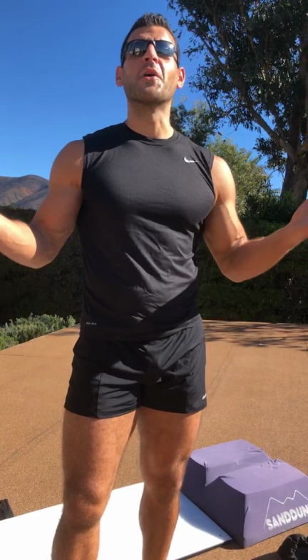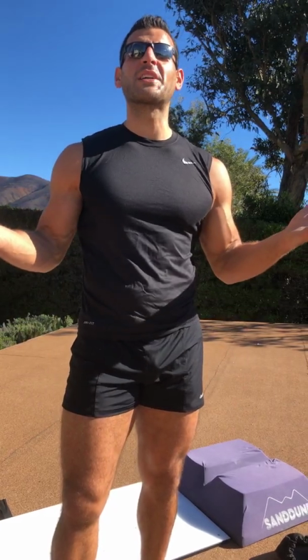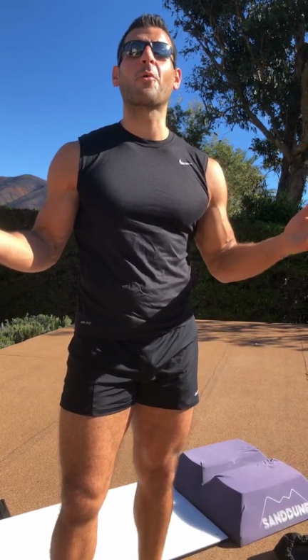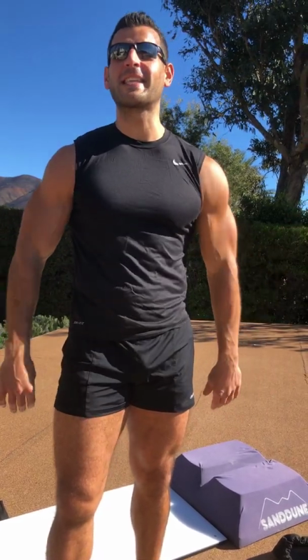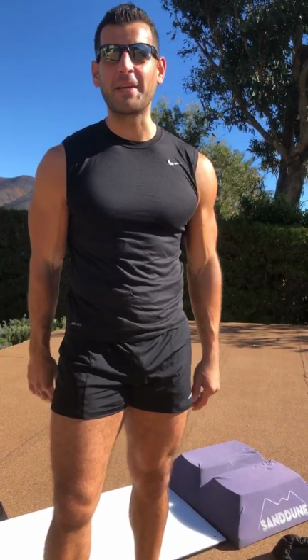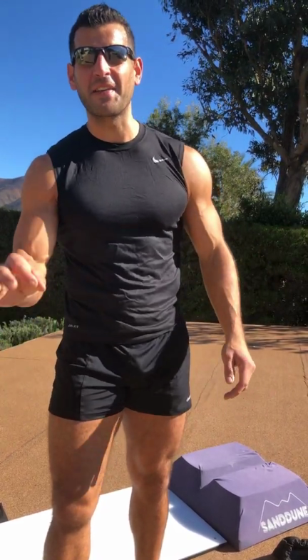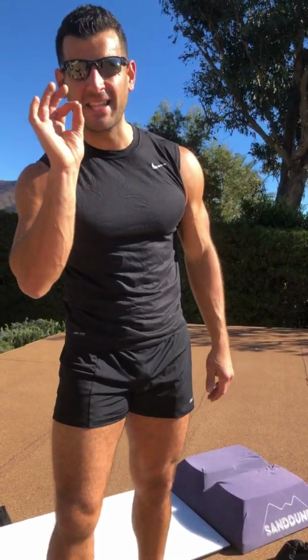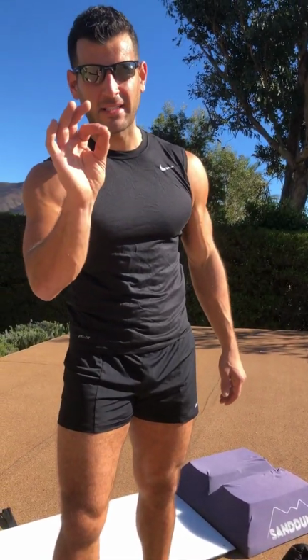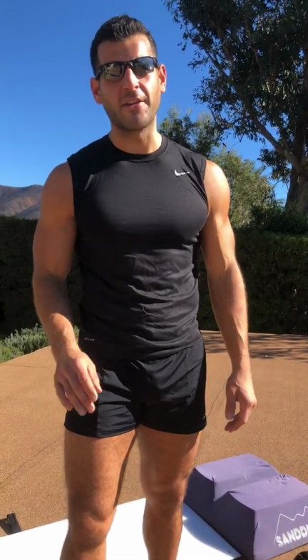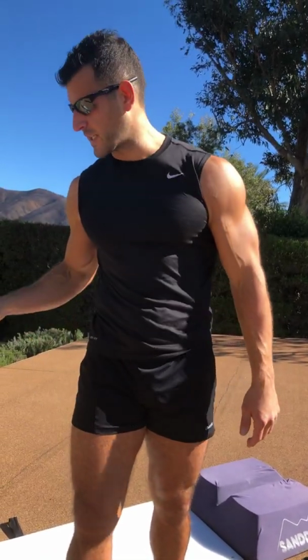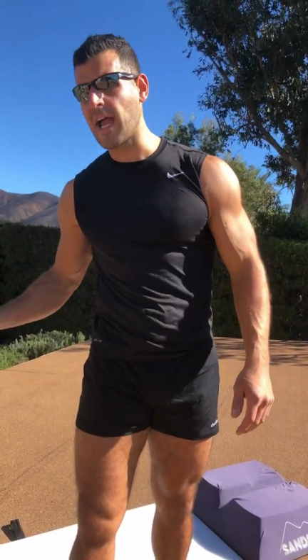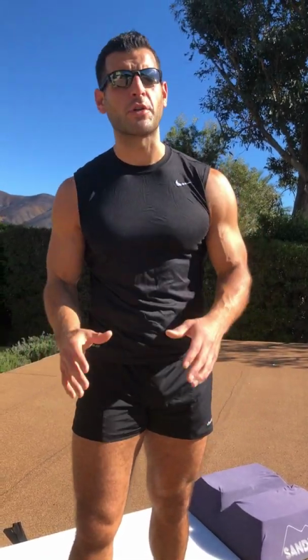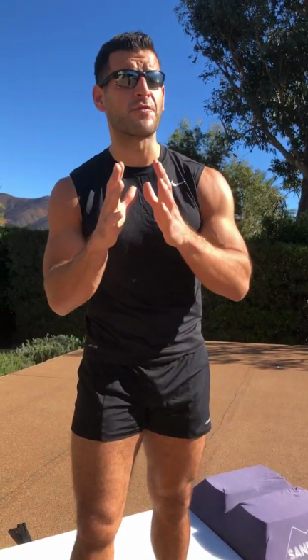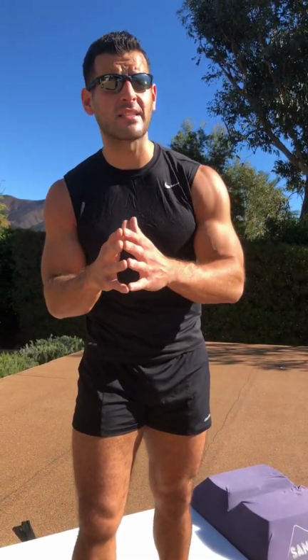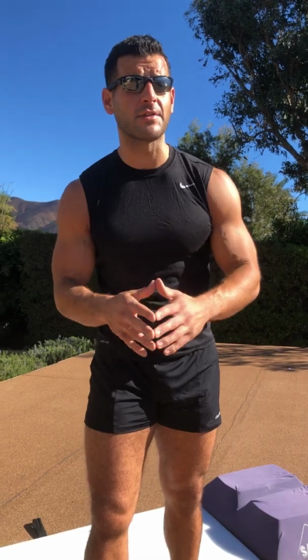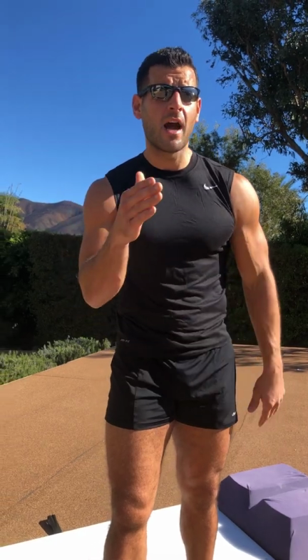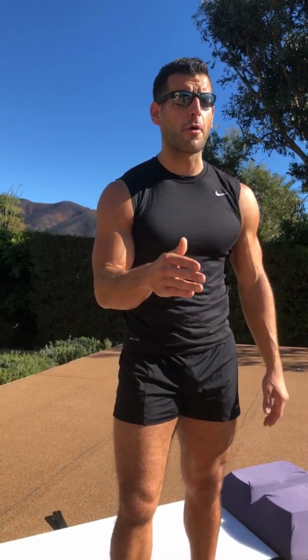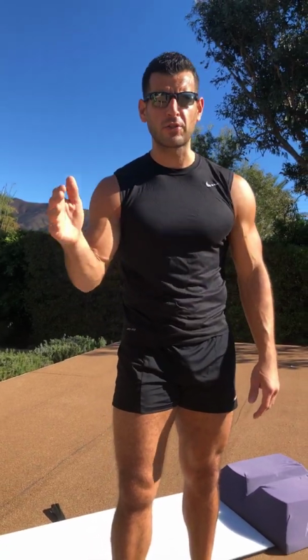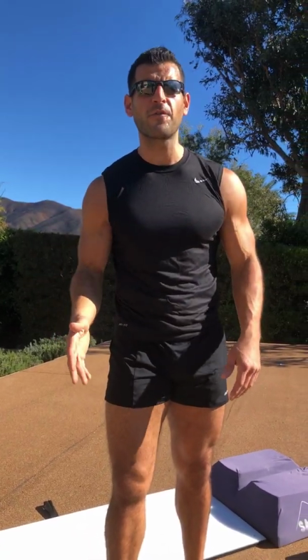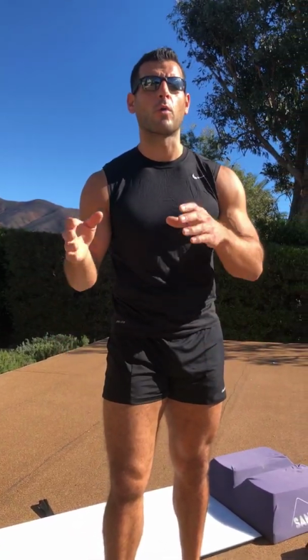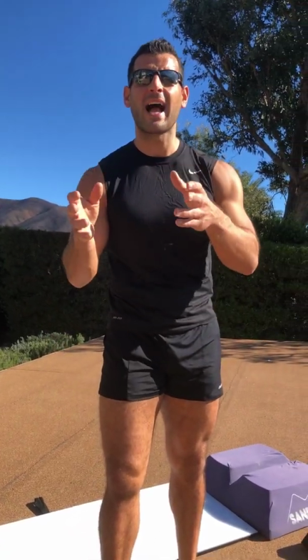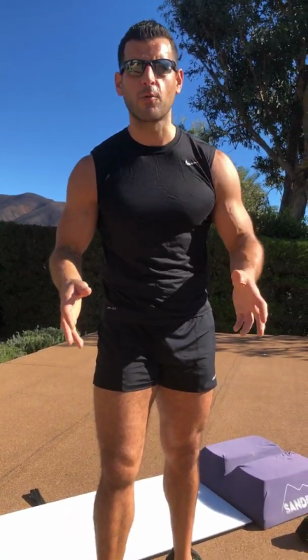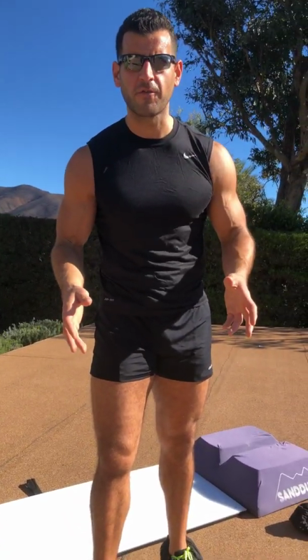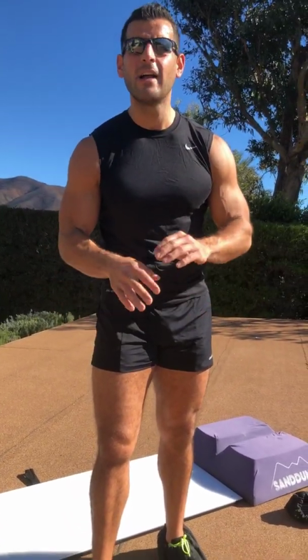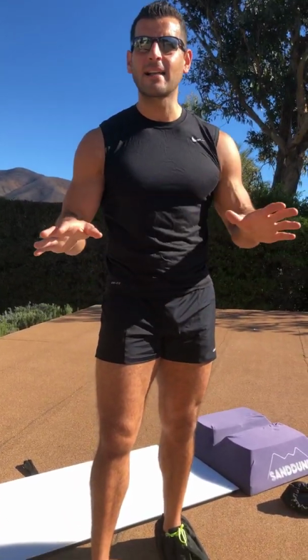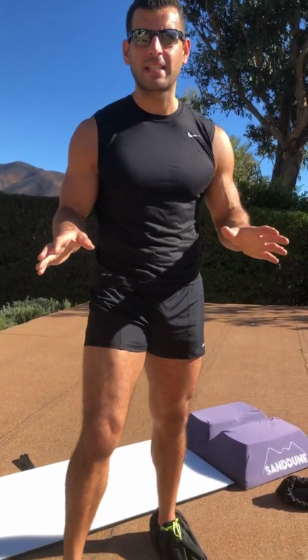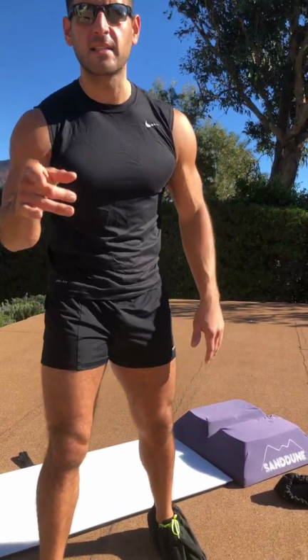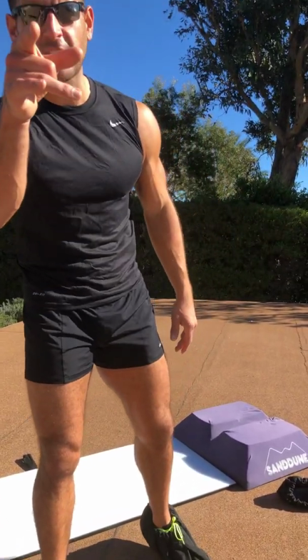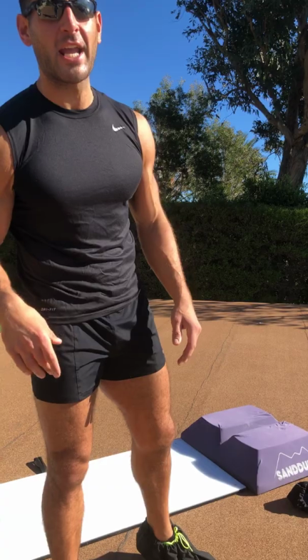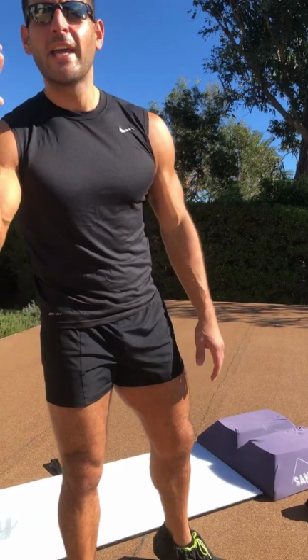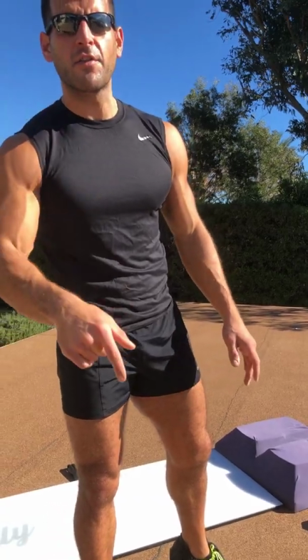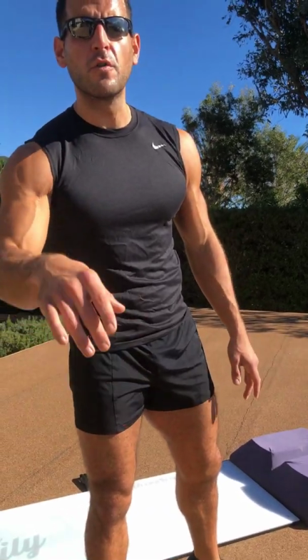BJ Gador with The Daily BJ. This is the electric slide. You can use a slide board, fitness sliders on carpet or turf, or socks on a wooden floor. Lots of ways to get it in. Subscribe to my channel. Here are the moves.